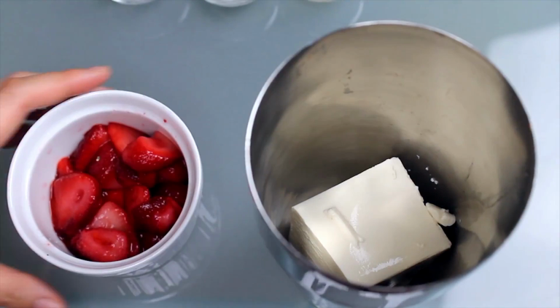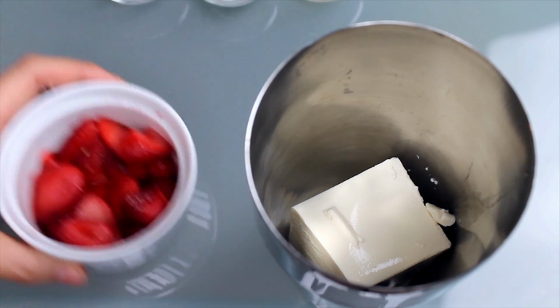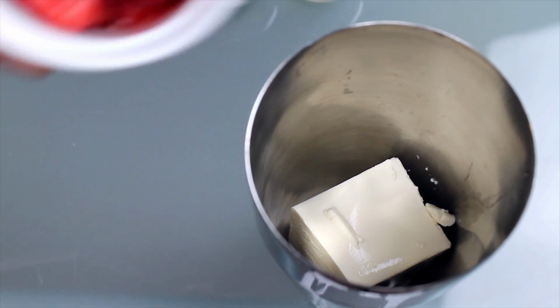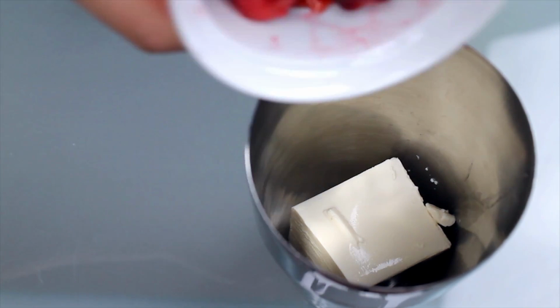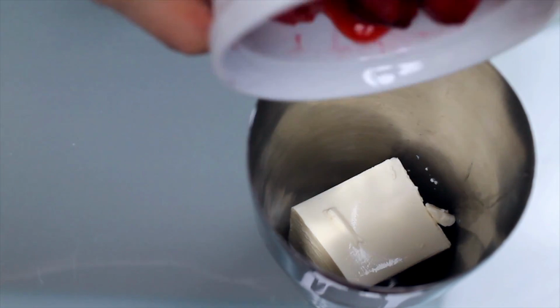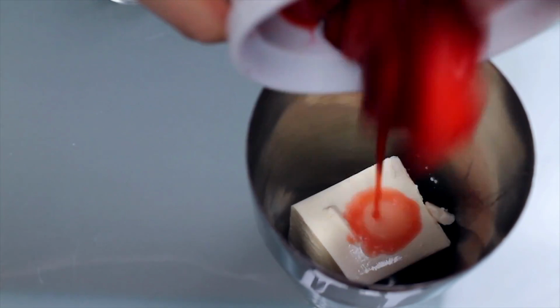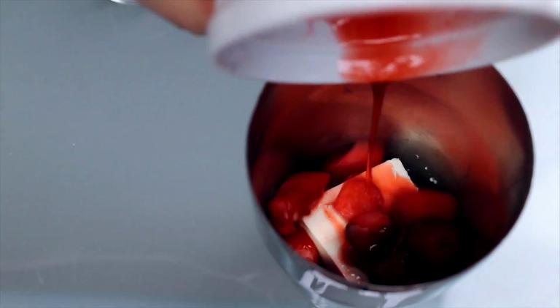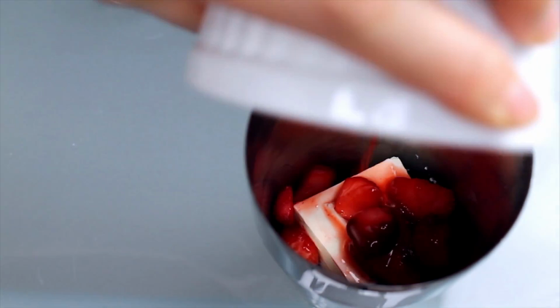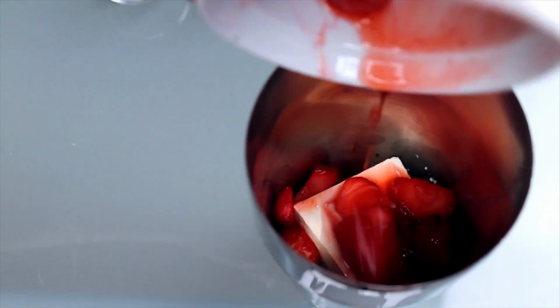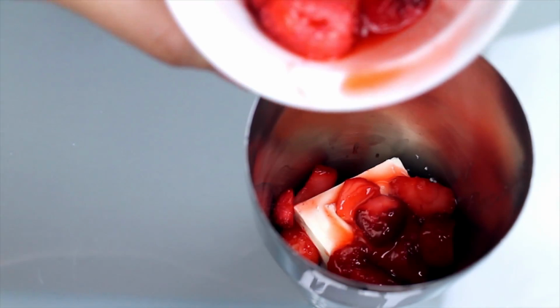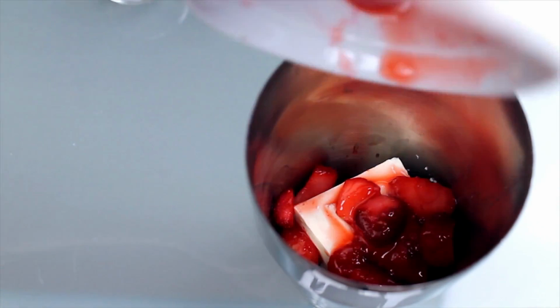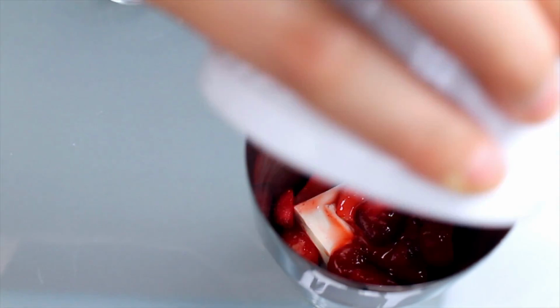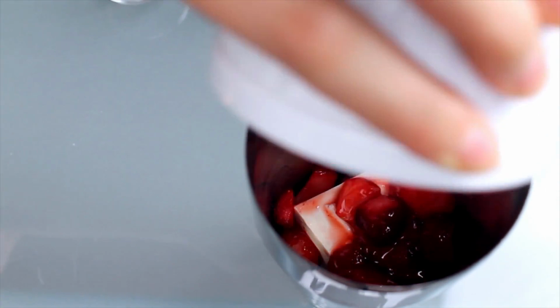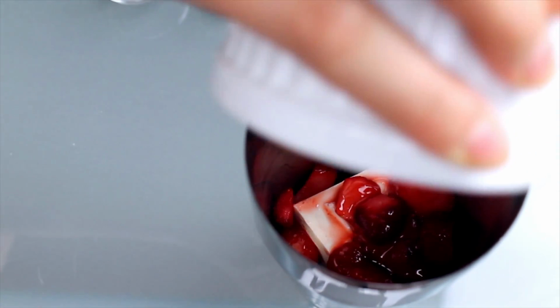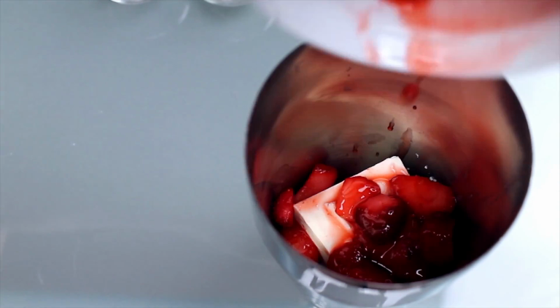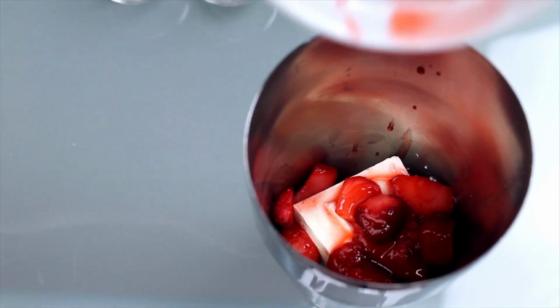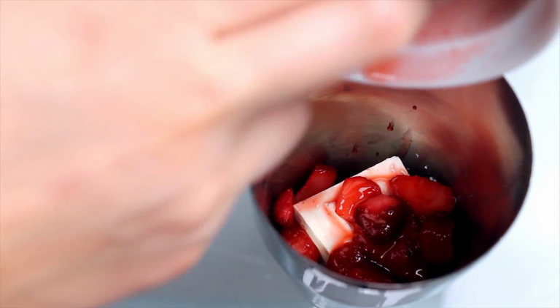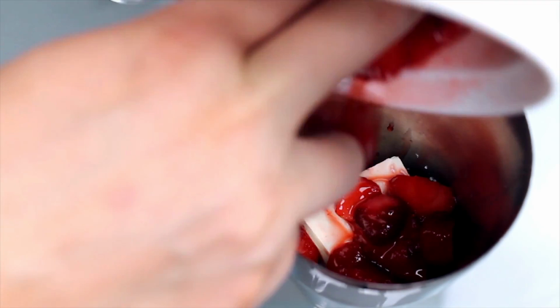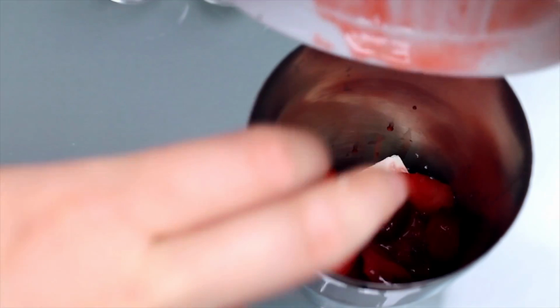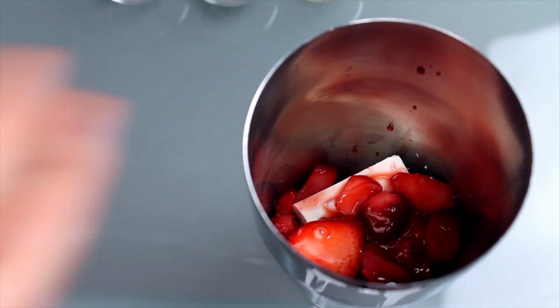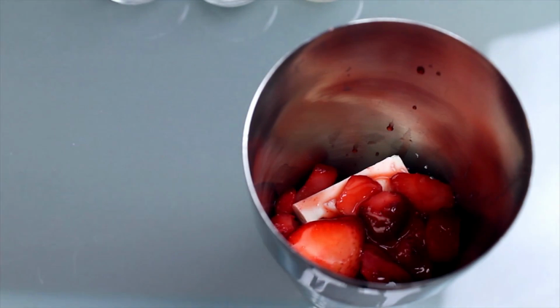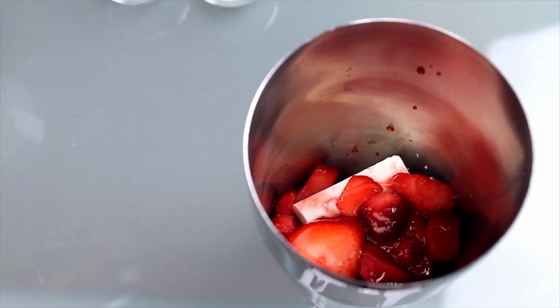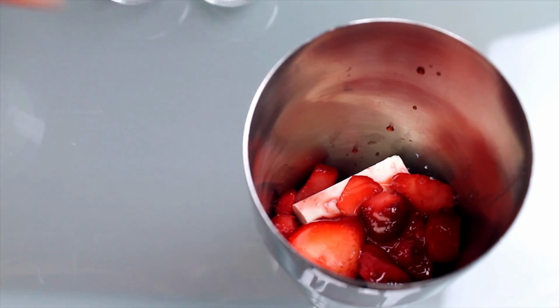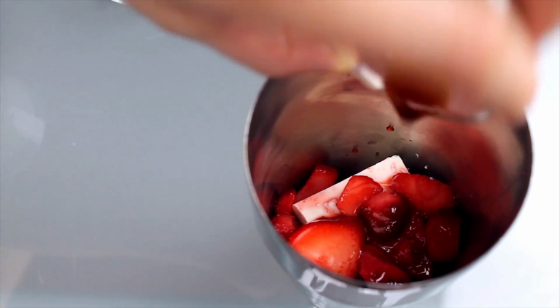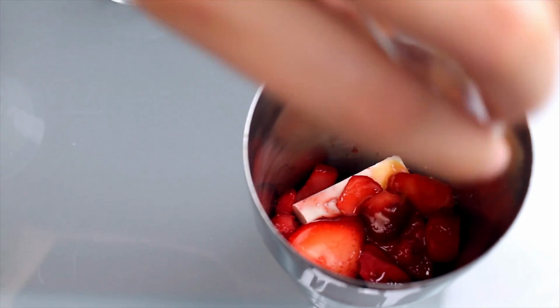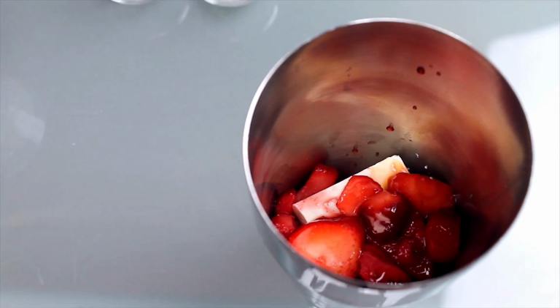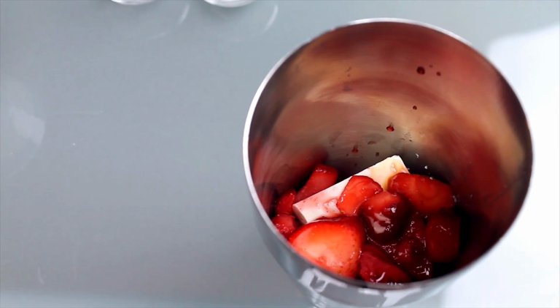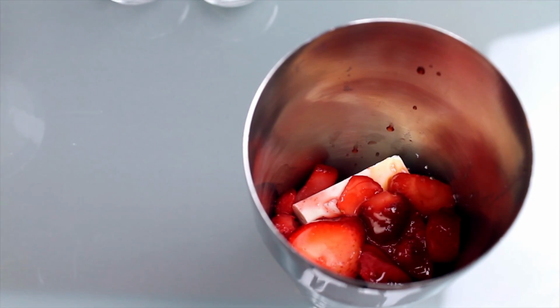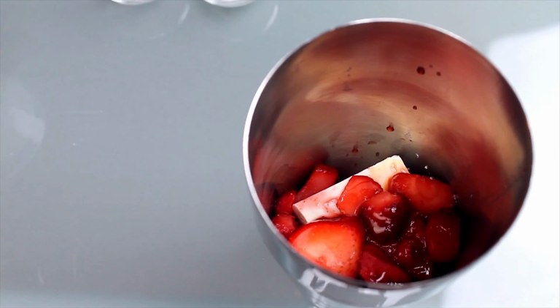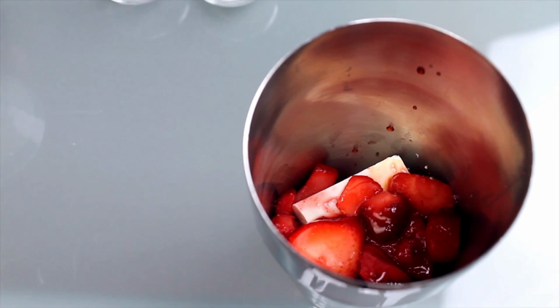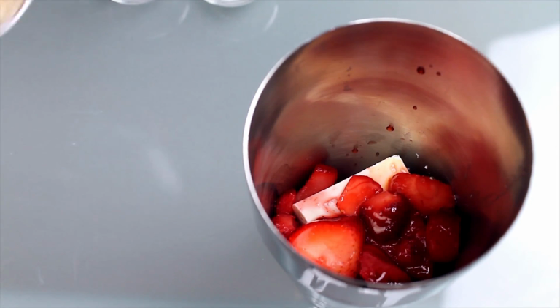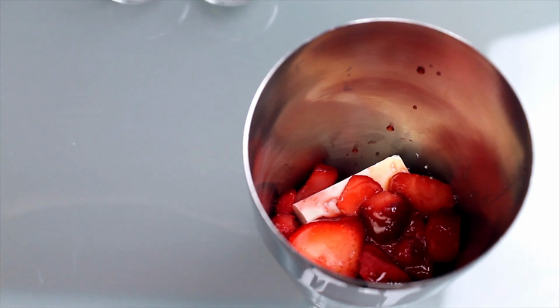Add in half a cup of sliced strawberries. I'm using frozen ones that have been left out to thaw. Then a little vanilla extract, about a quarter teaspoon, and a tablespoon of condensed soy milk for sweetness.